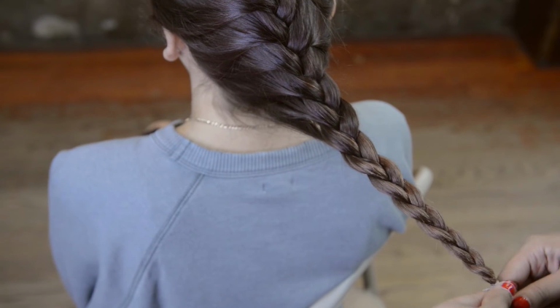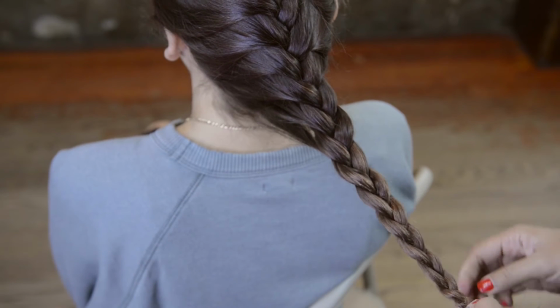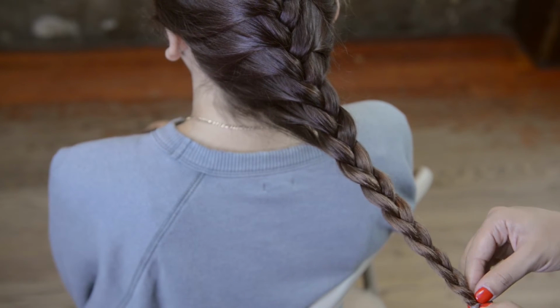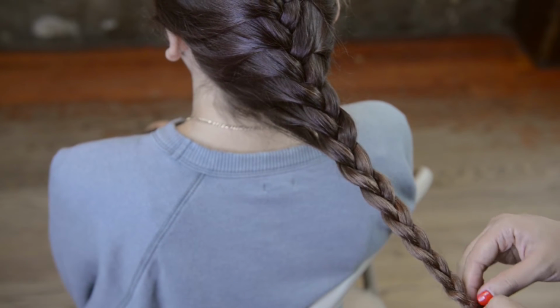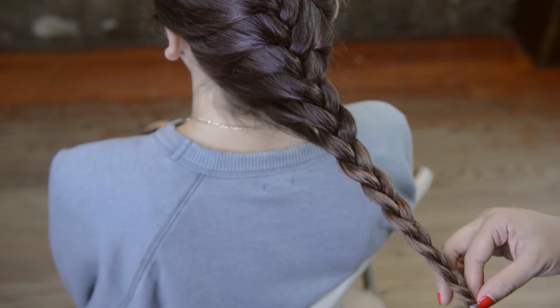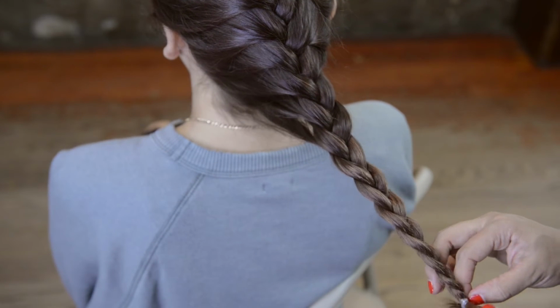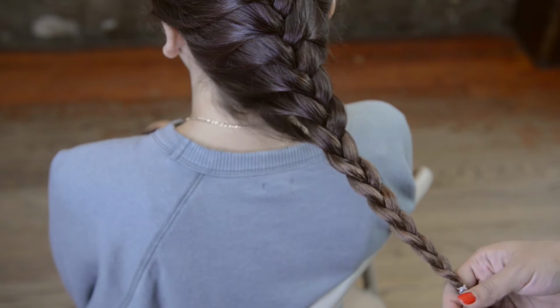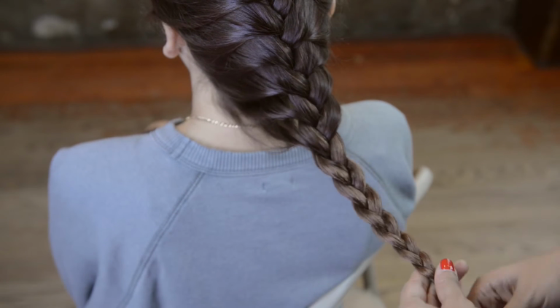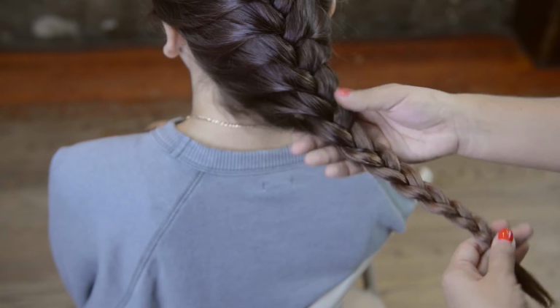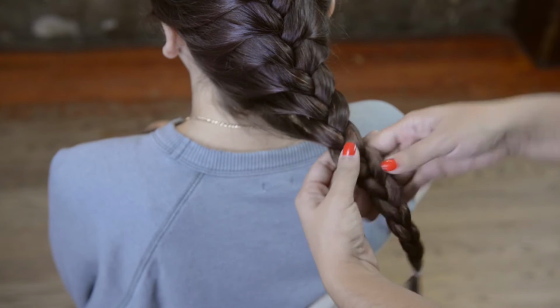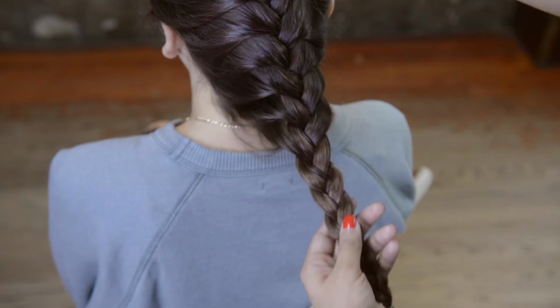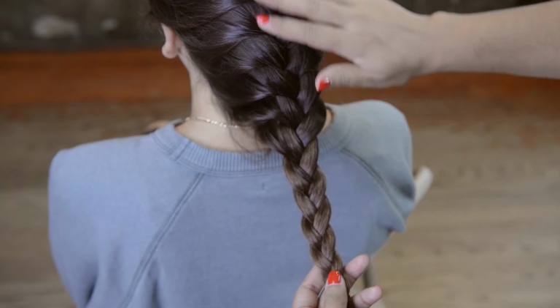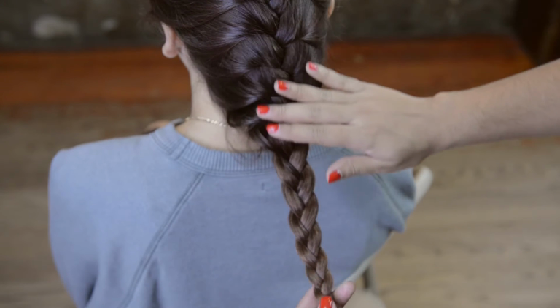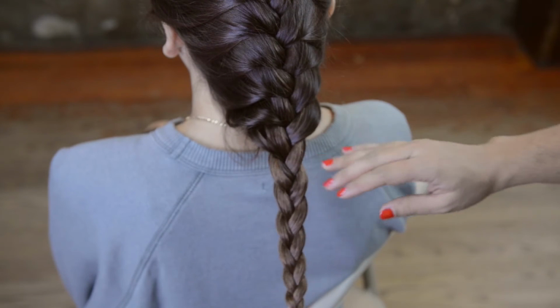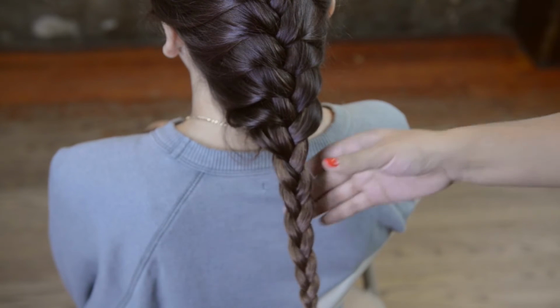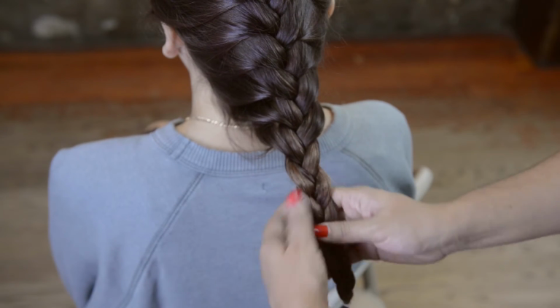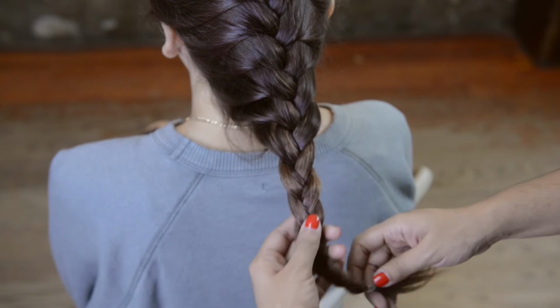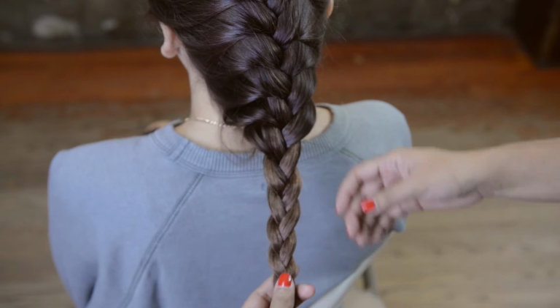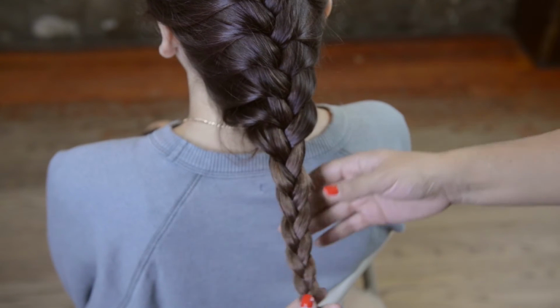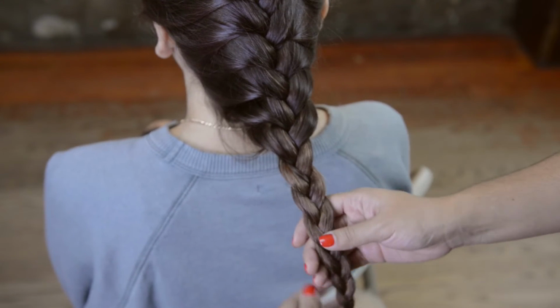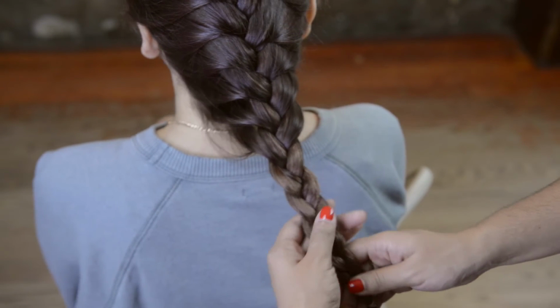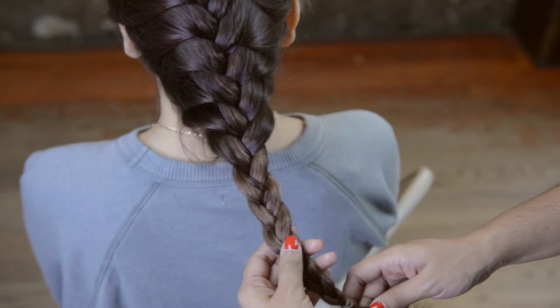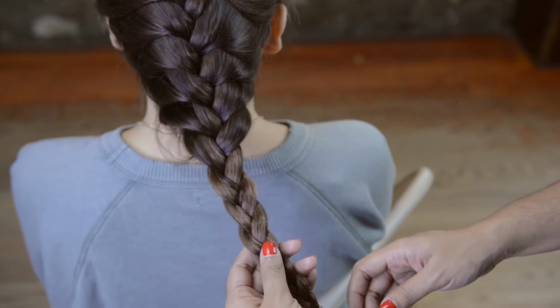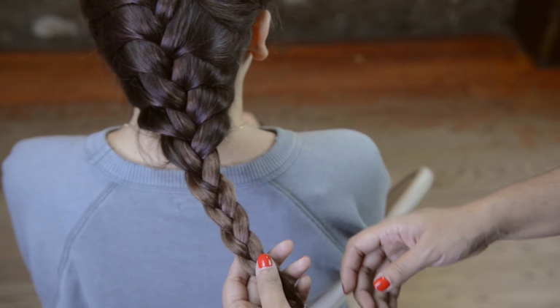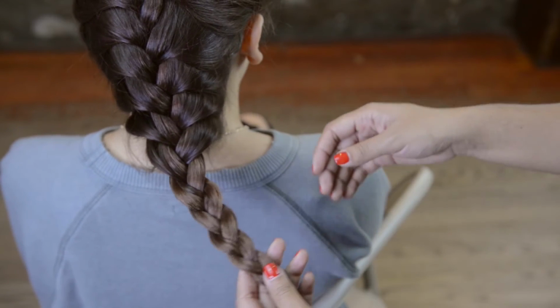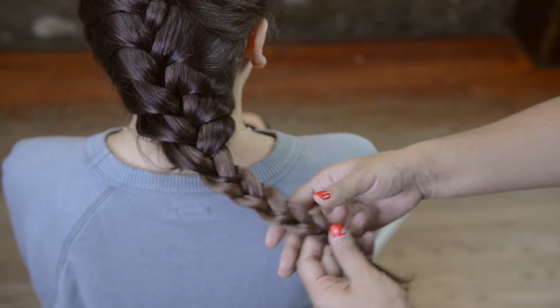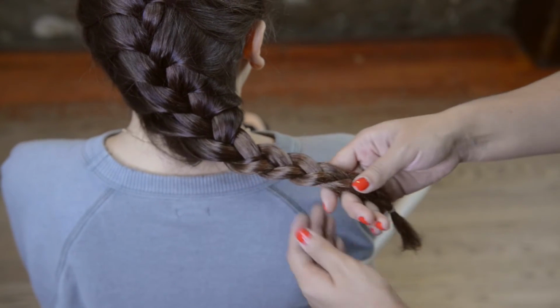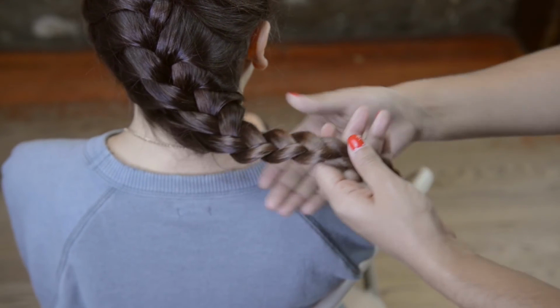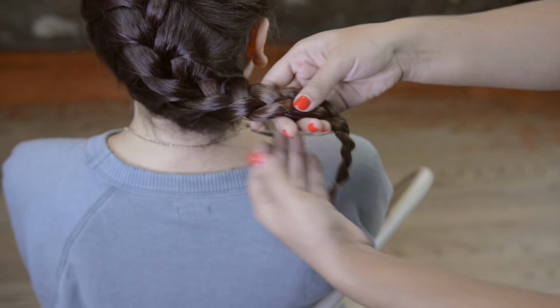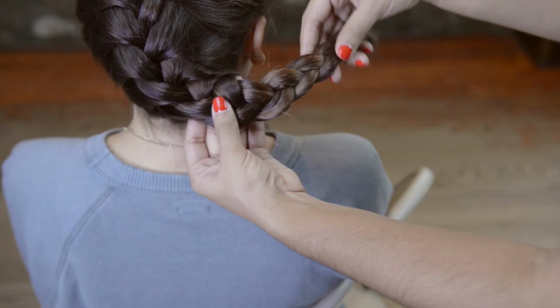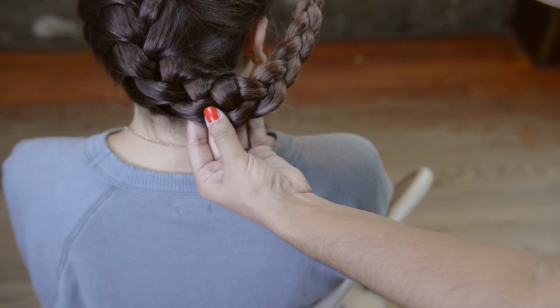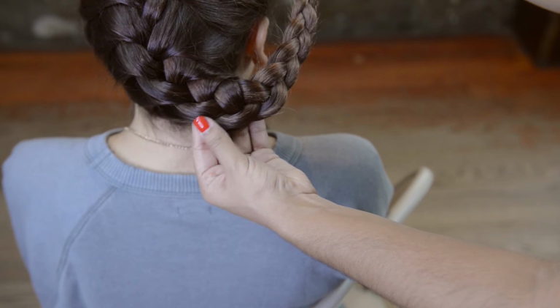This is a pretty simple standard braid. If you would like to see a different one that's maybe a little tighter or looser, or one that's poofed up and made more elaborate, please do let me know in the comments below and I'll be happy to create that tutorial as well.